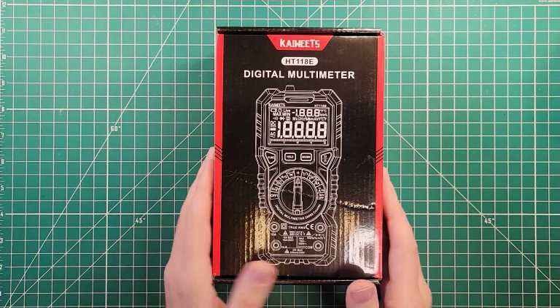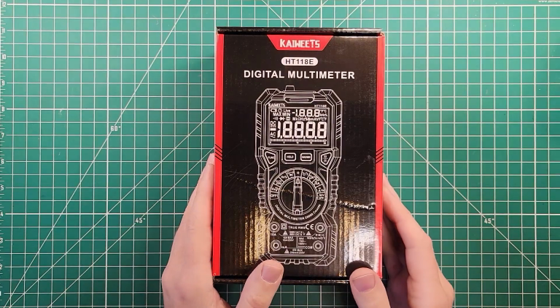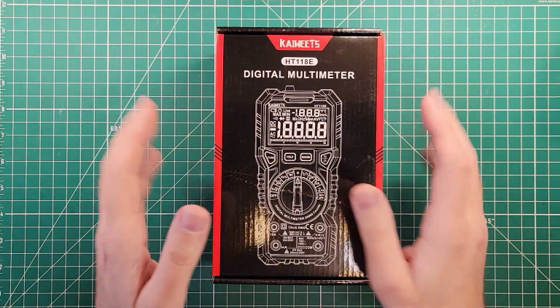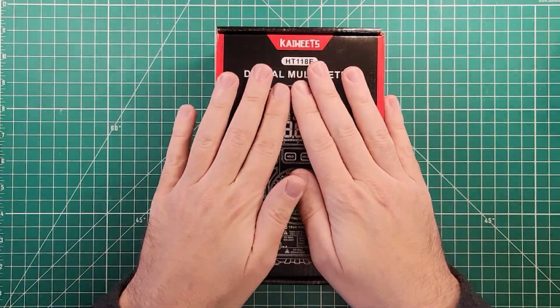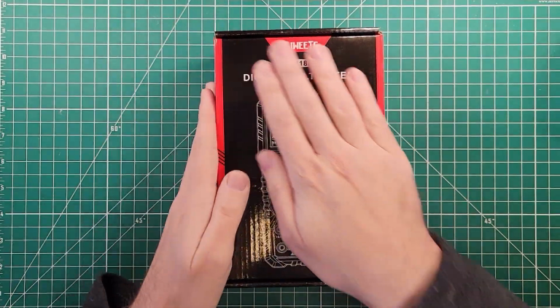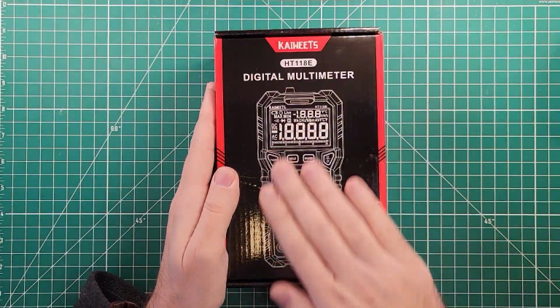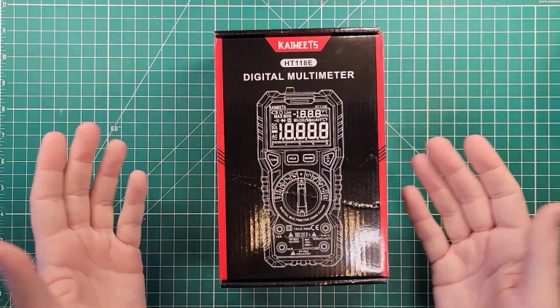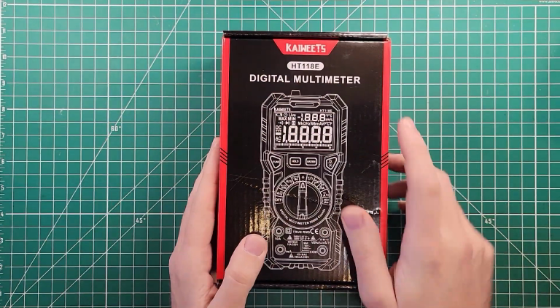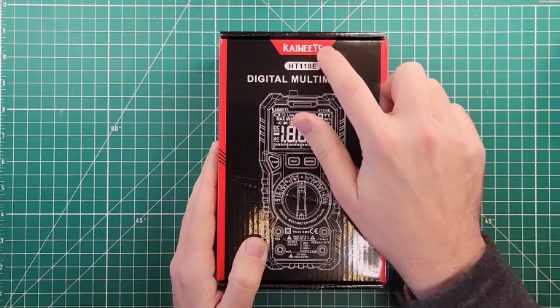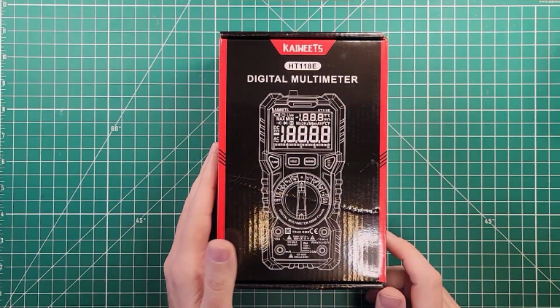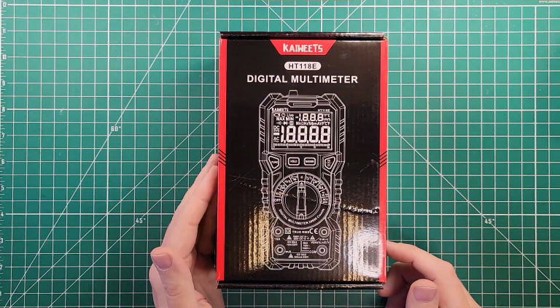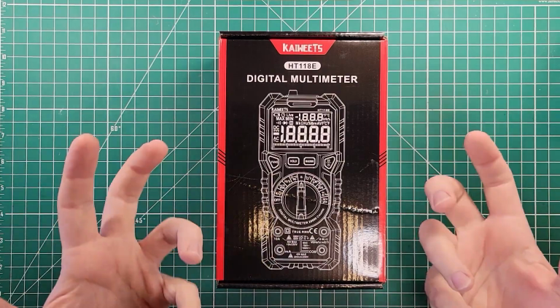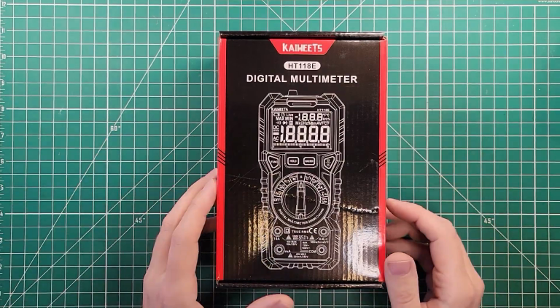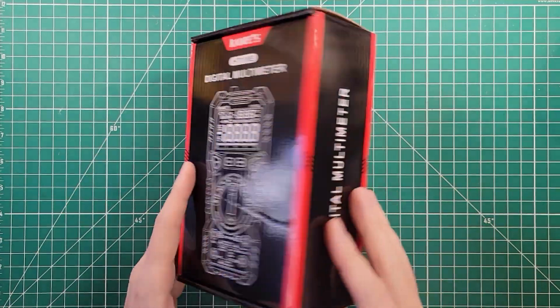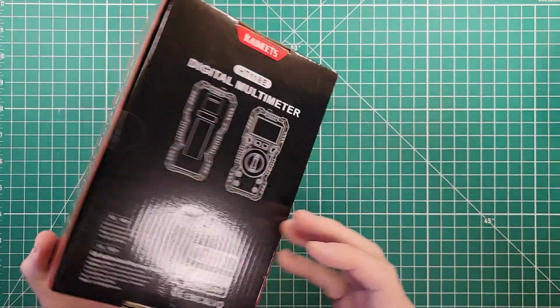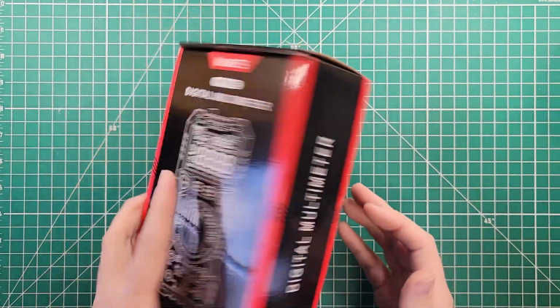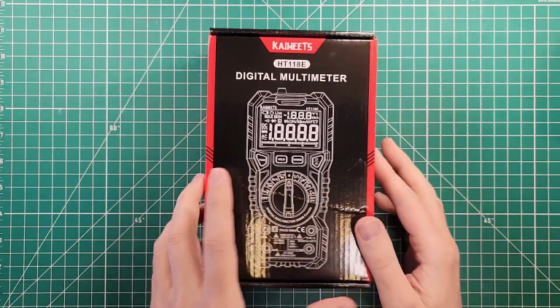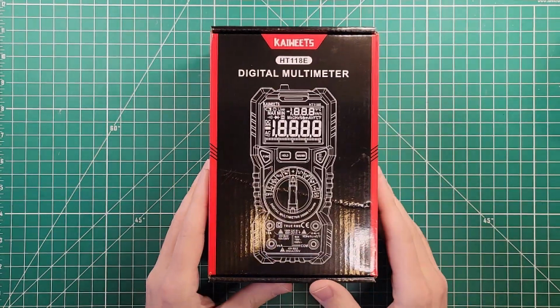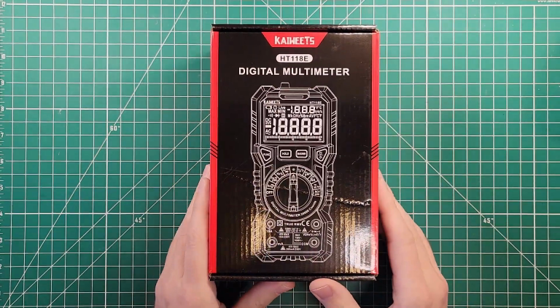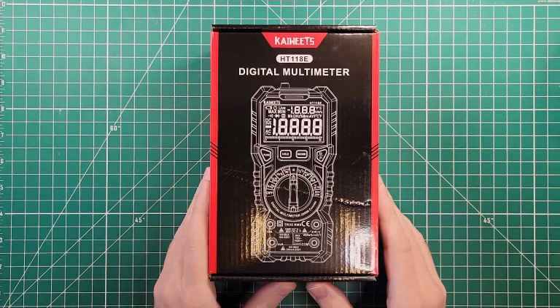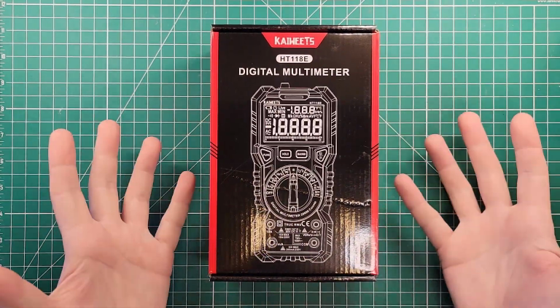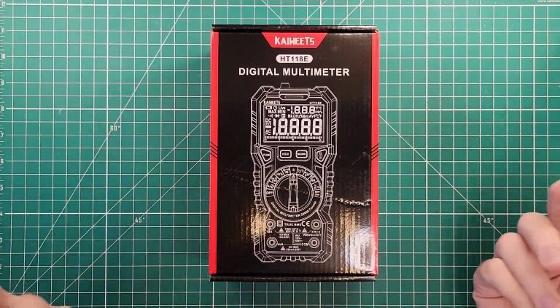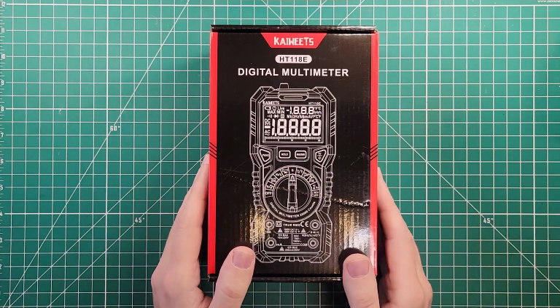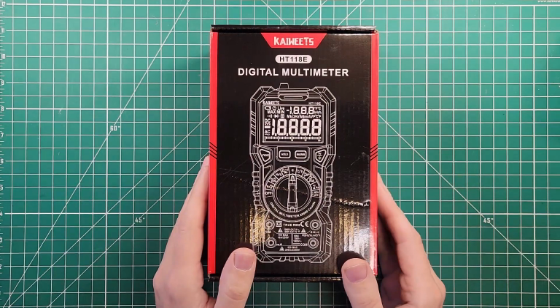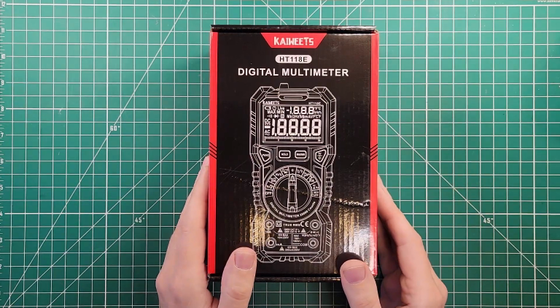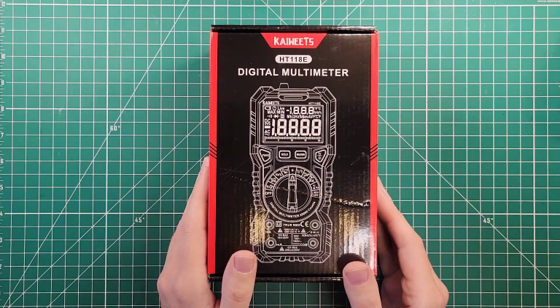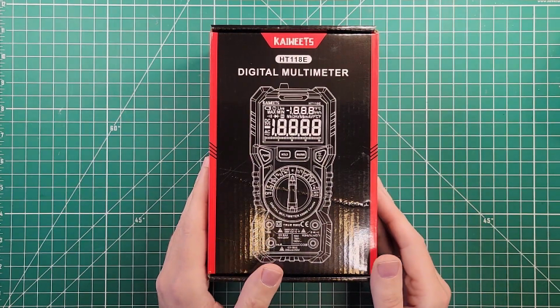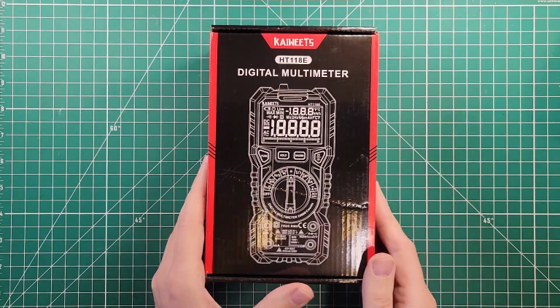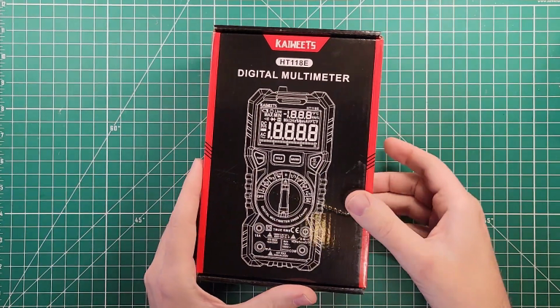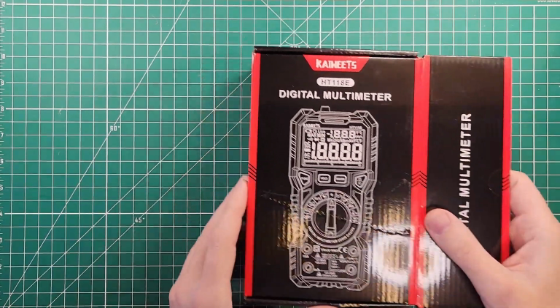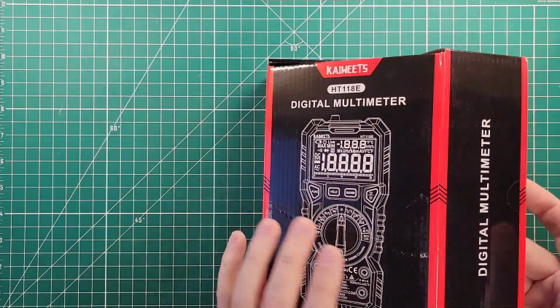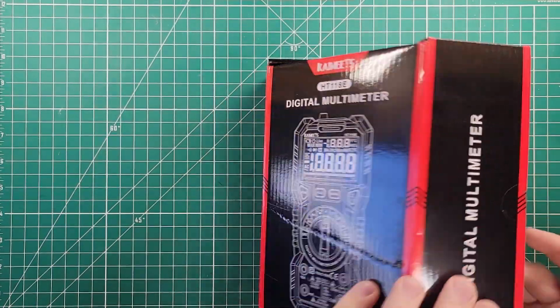I have done quite a few meter reviews on this channel and quite a few of them have been Kaiweets meters. I wasn't sure what to expect when this one showed up in the mail, but I figured I would share it with you and we'll do some first looks, some initial impressions, and we will take it from there.